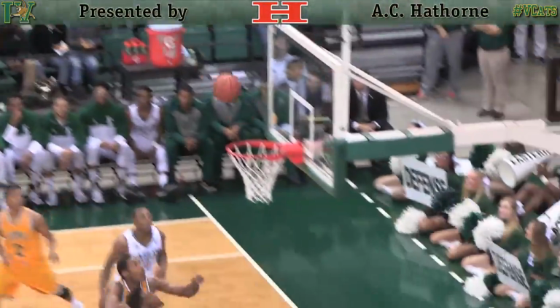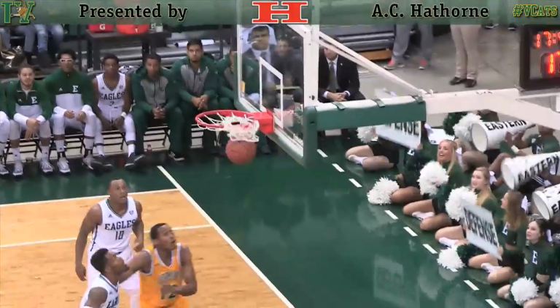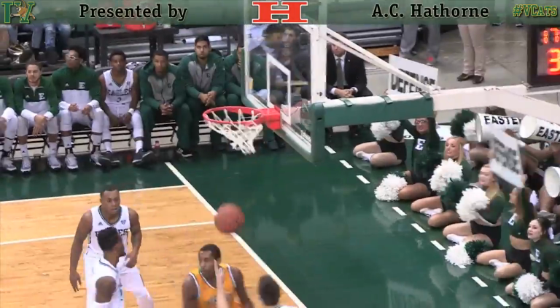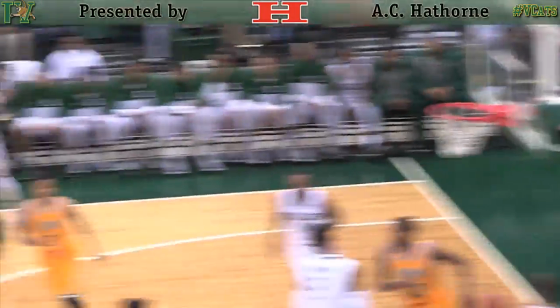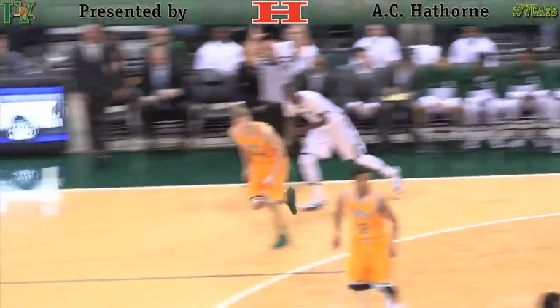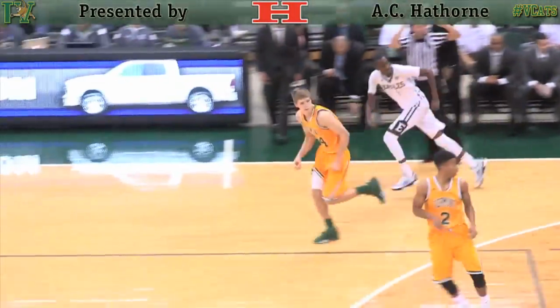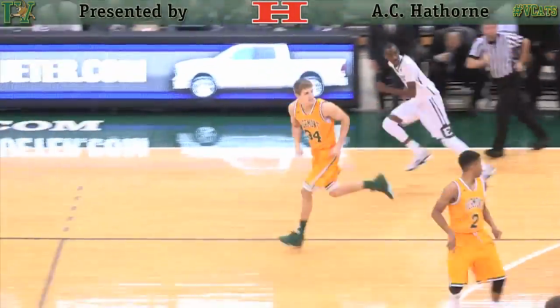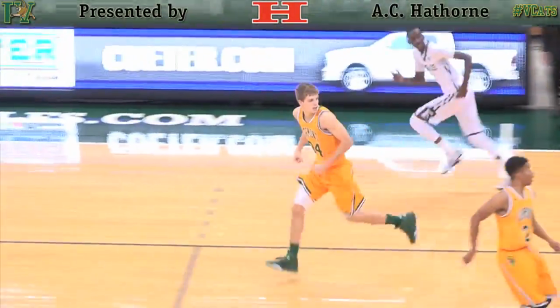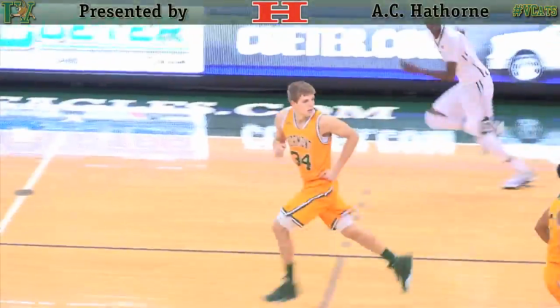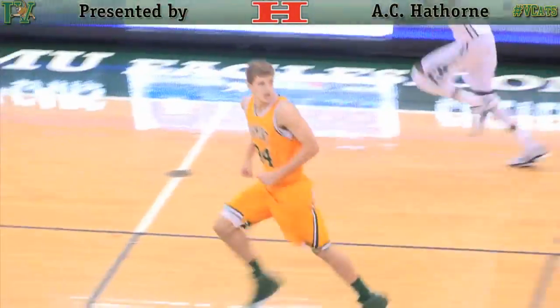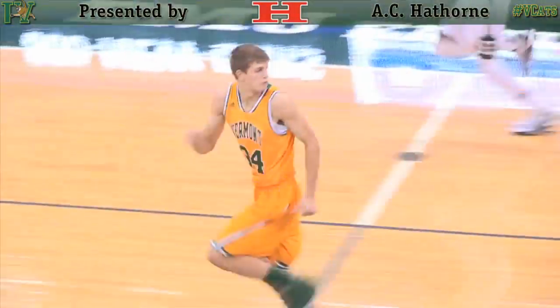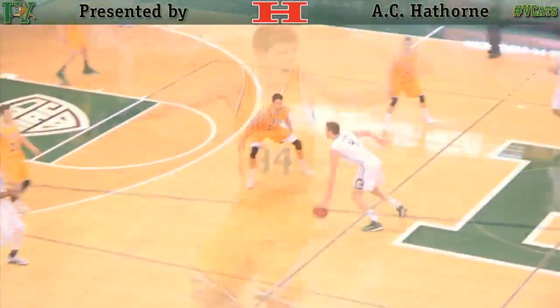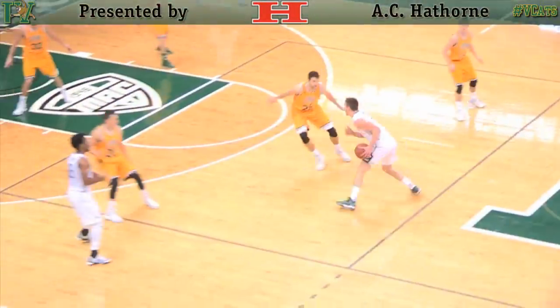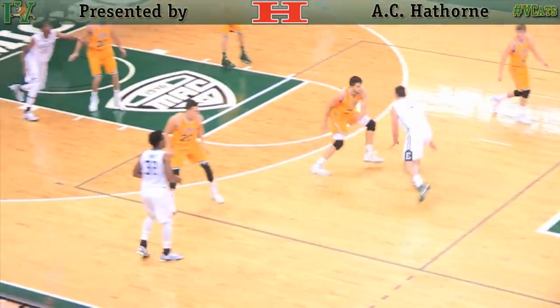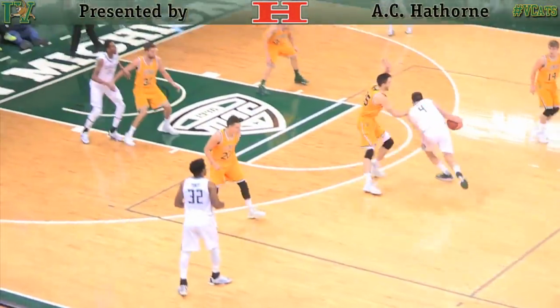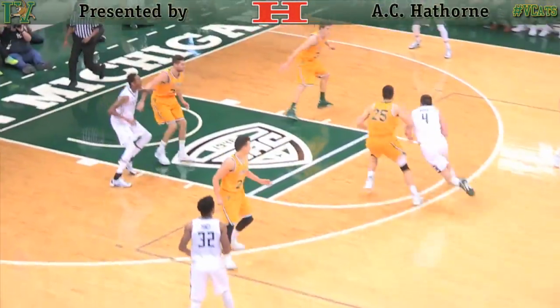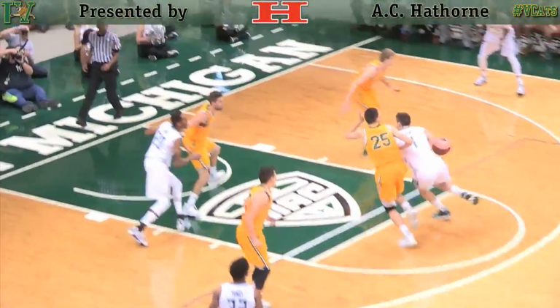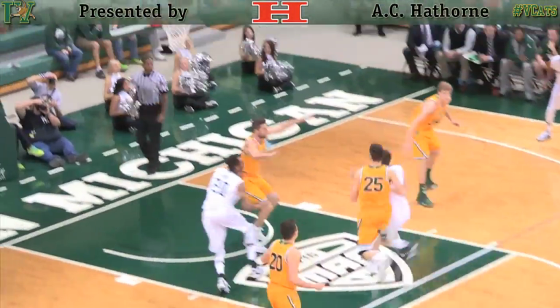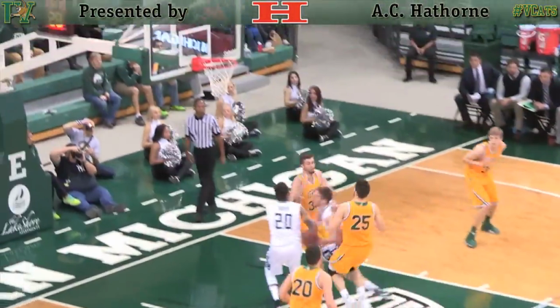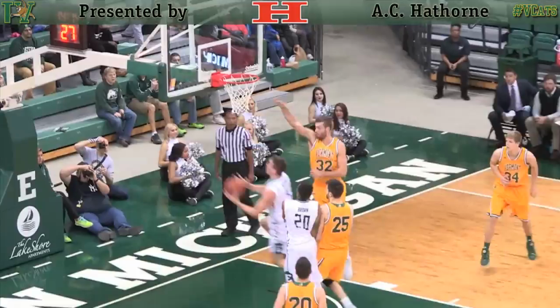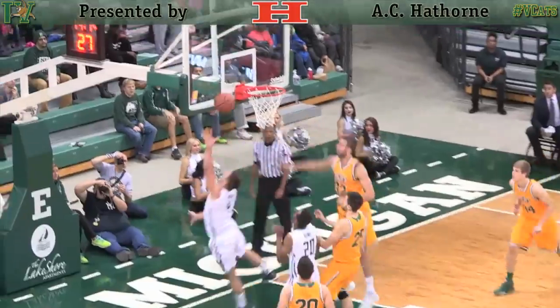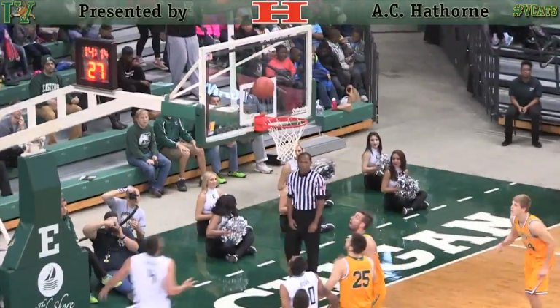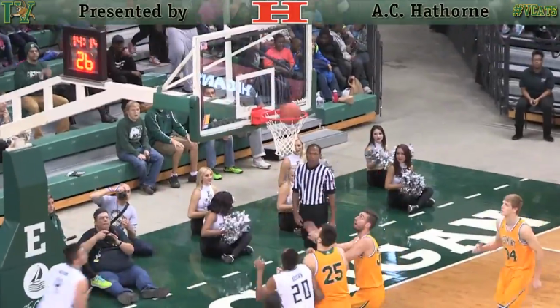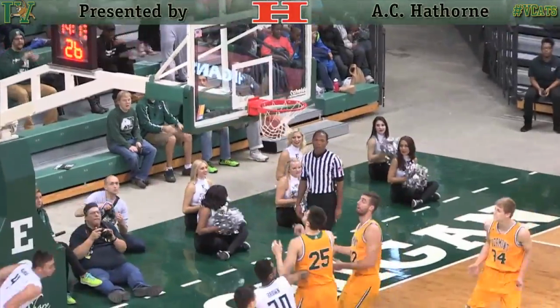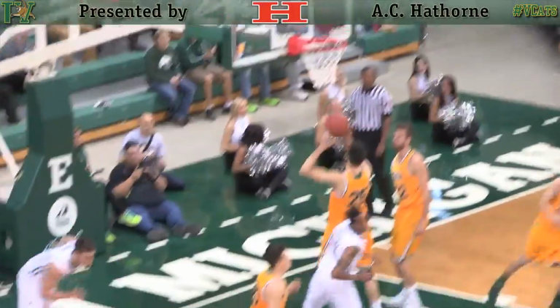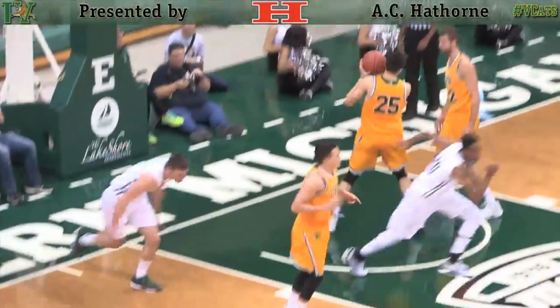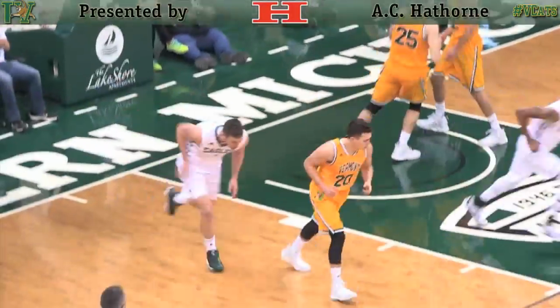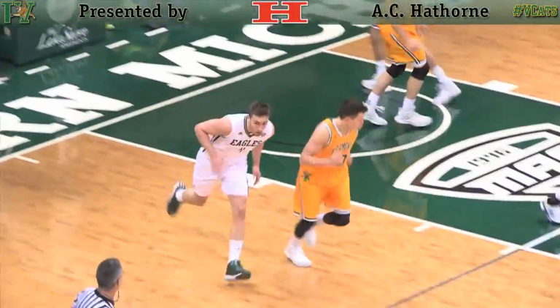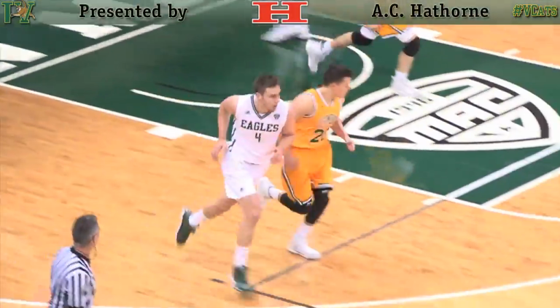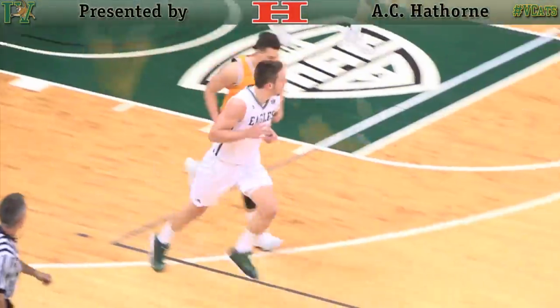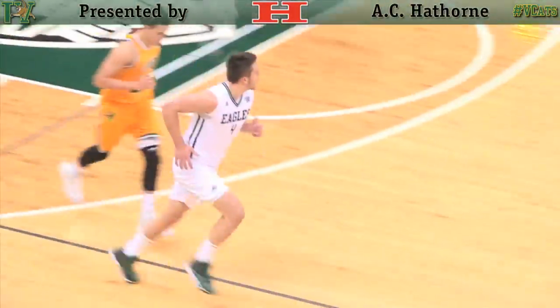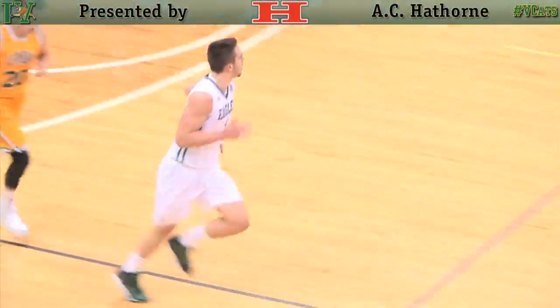Steidle for three — he got it. Steidle left side. Now Eastern Michigan inbounds, as Nazione gets a step on. Urquhart takes it right to the rim.